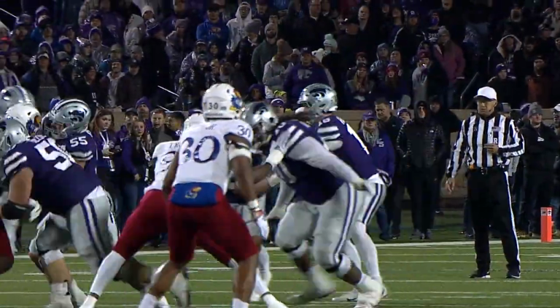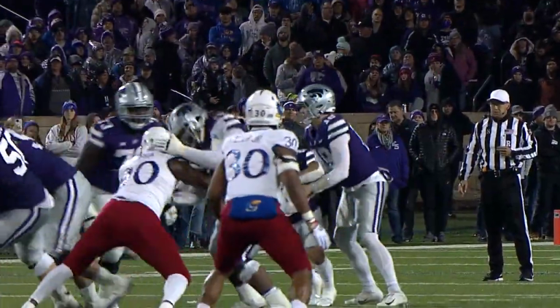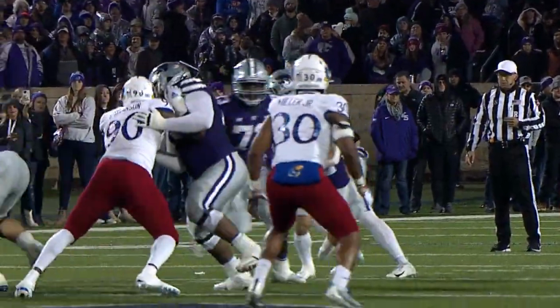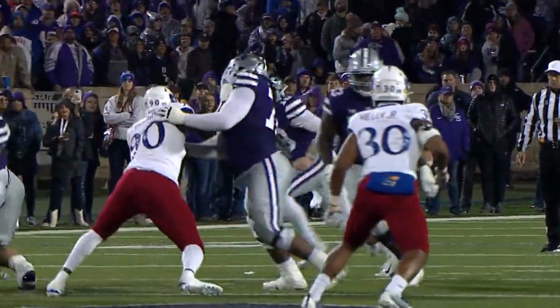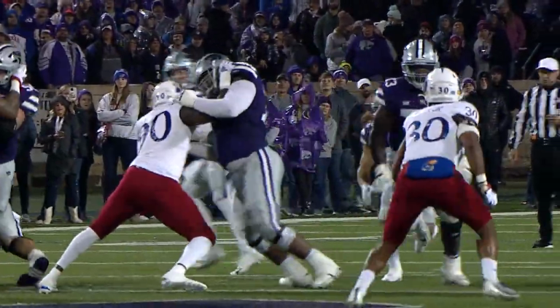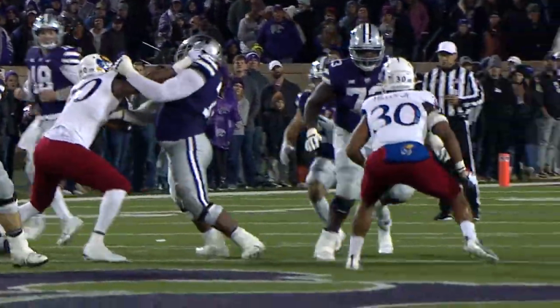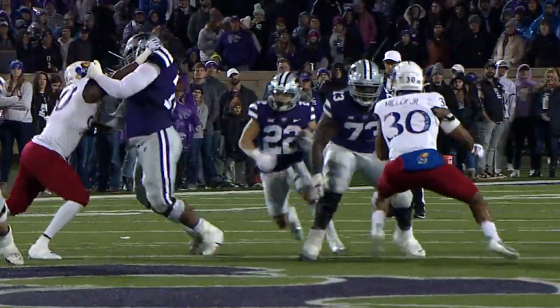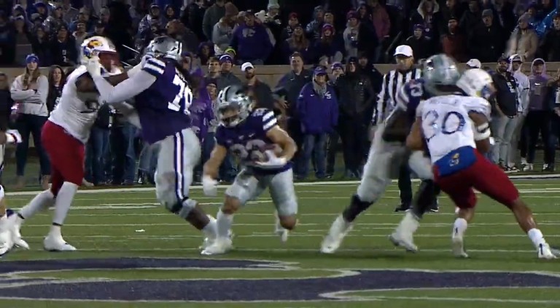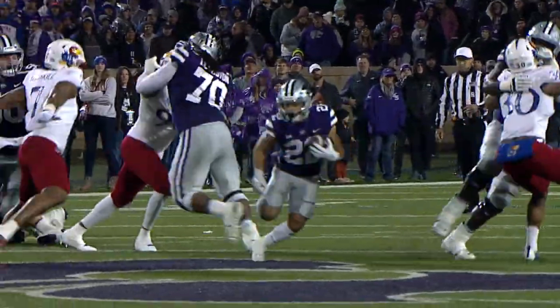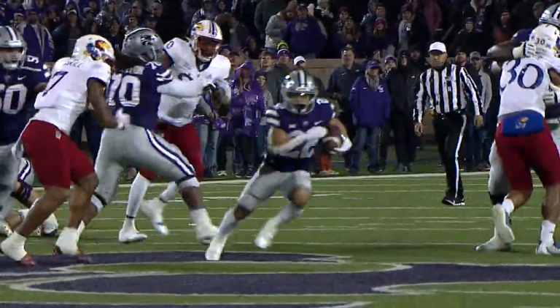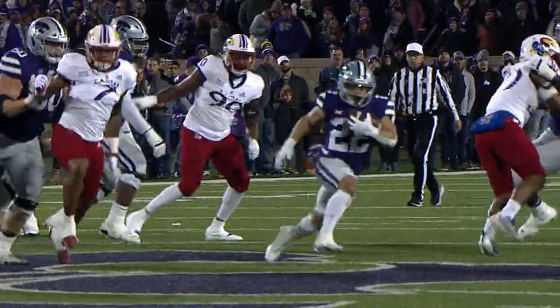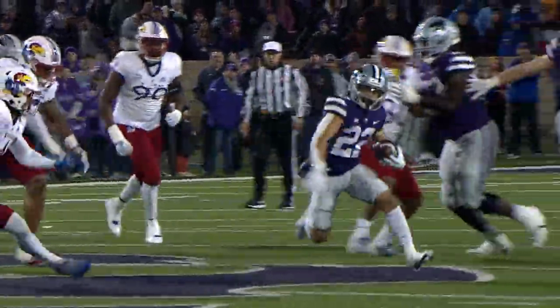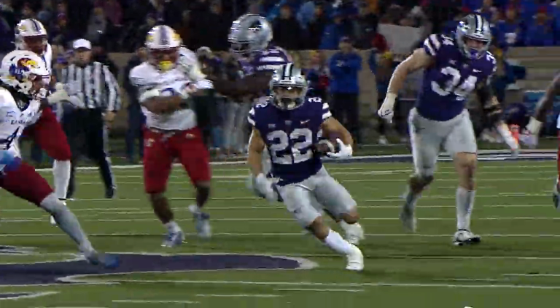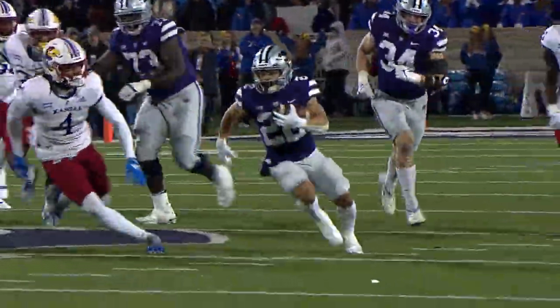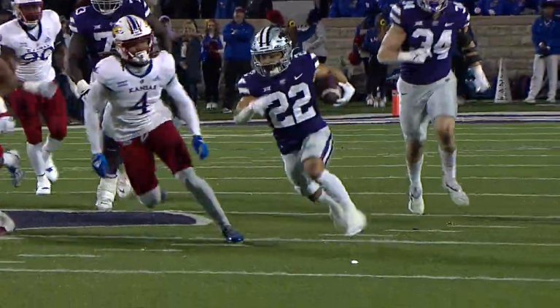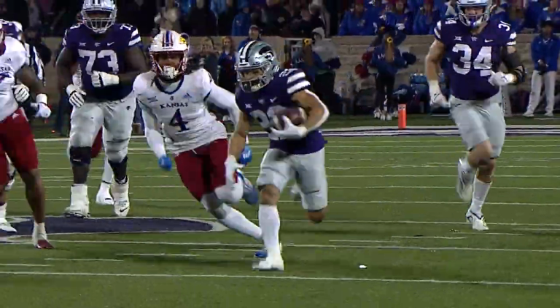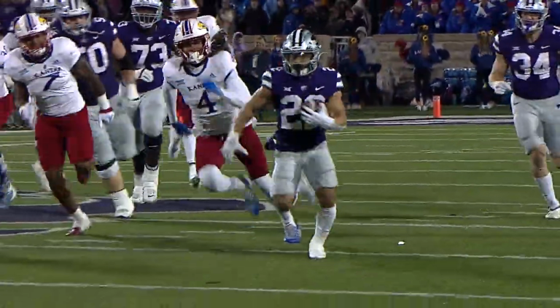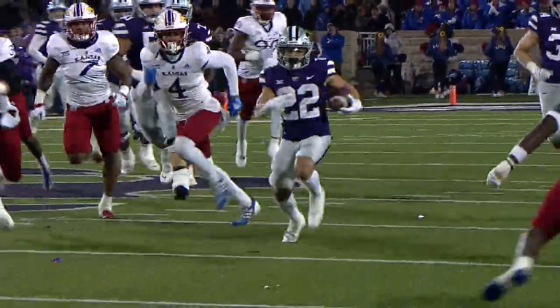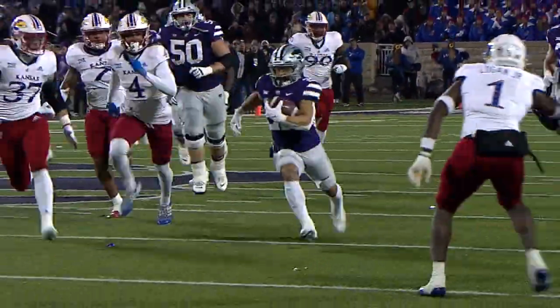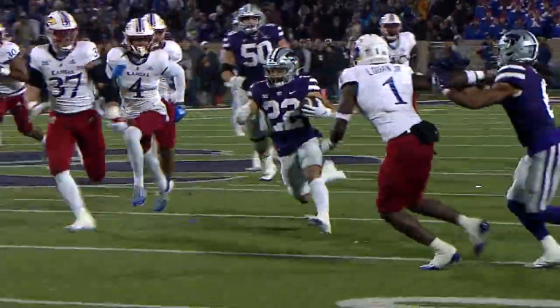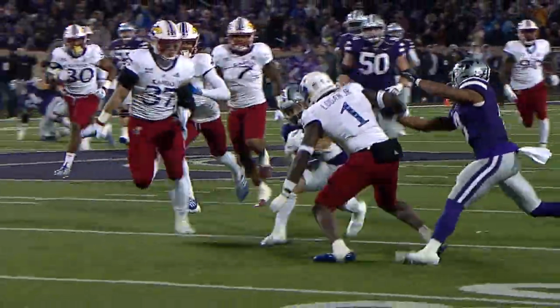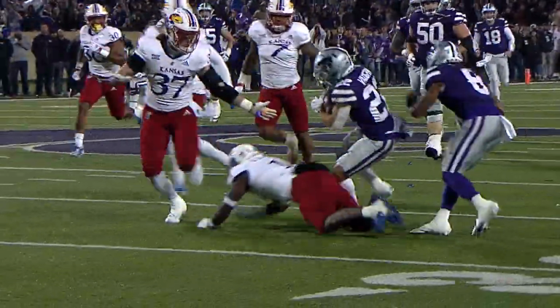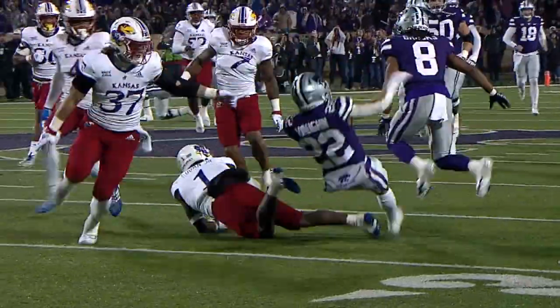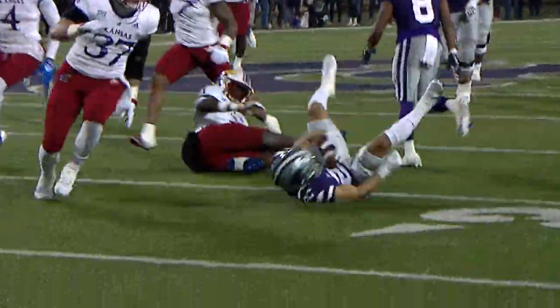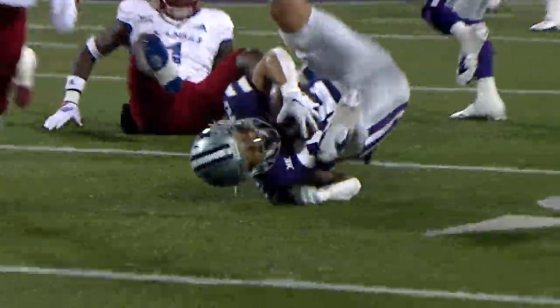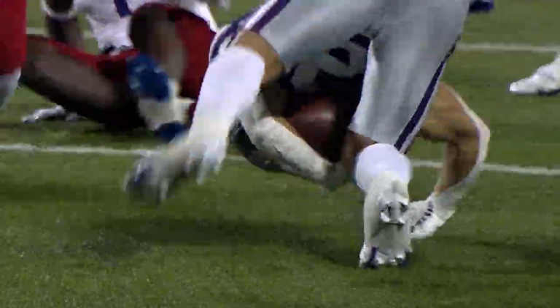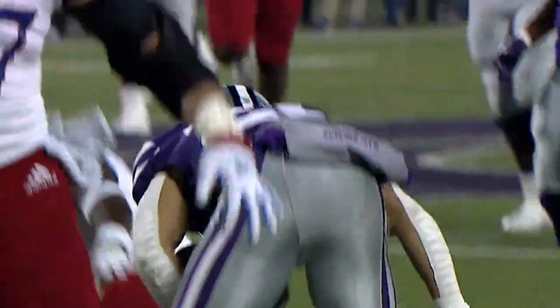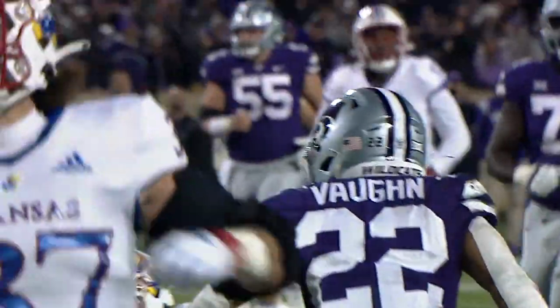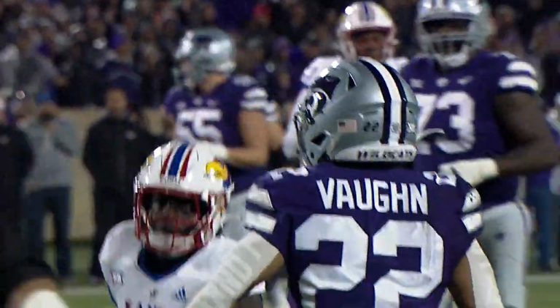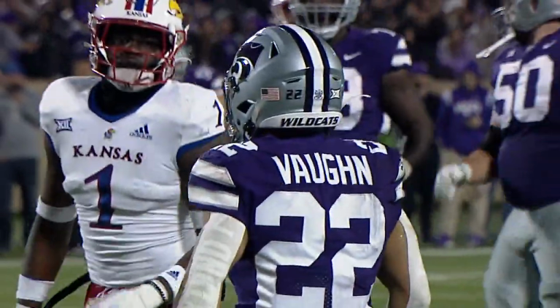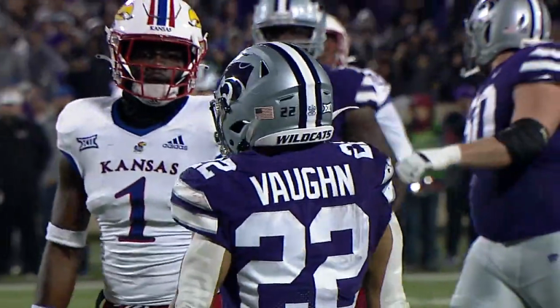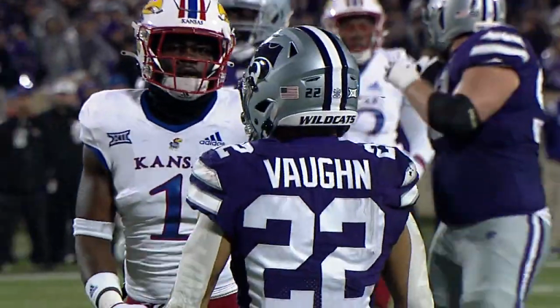Sennett, wing to the left side. Here's Deuce Vaughn with a run — he is at the 45, midfield, to the 40. Deuce to the 30-yard line, in the air, and goes down.